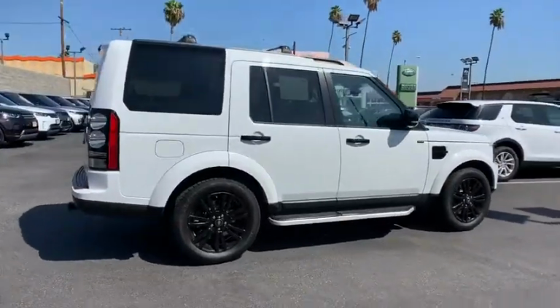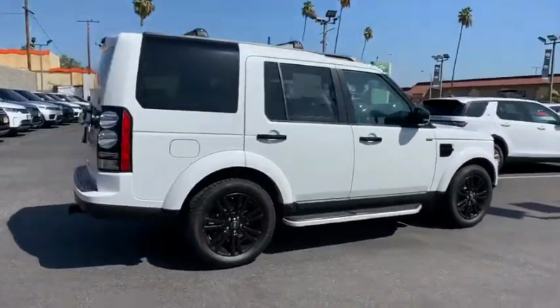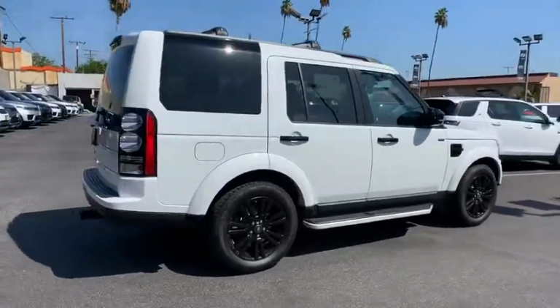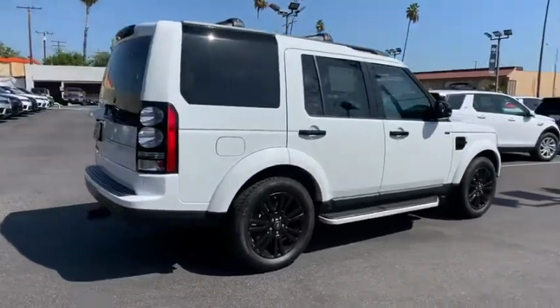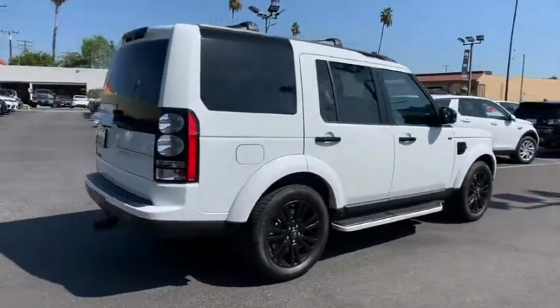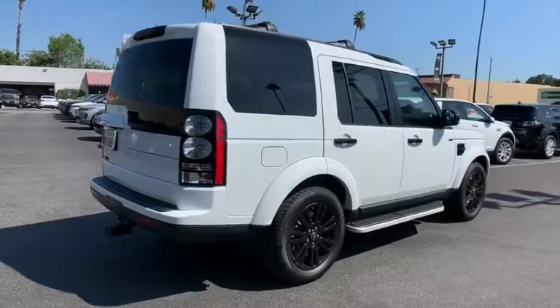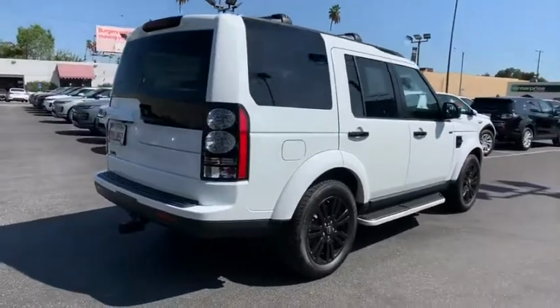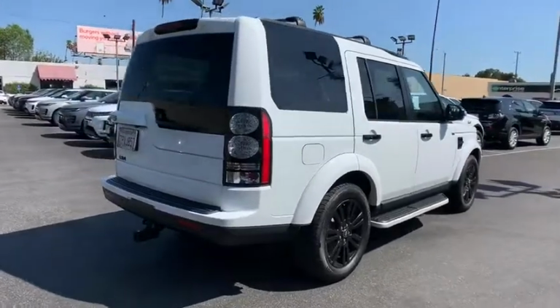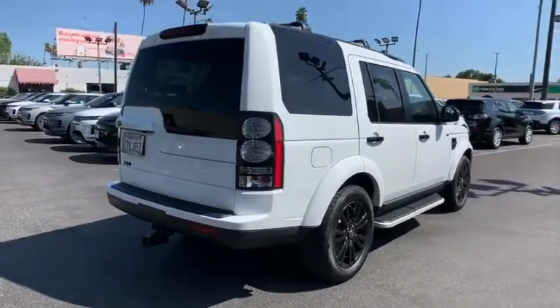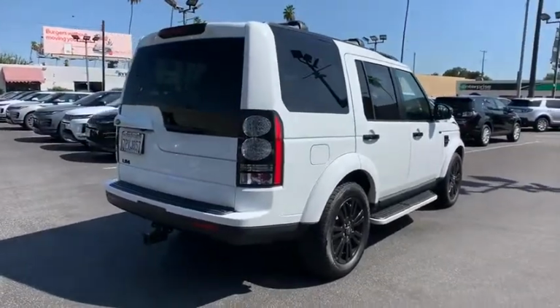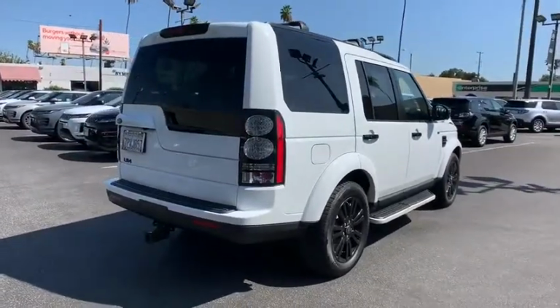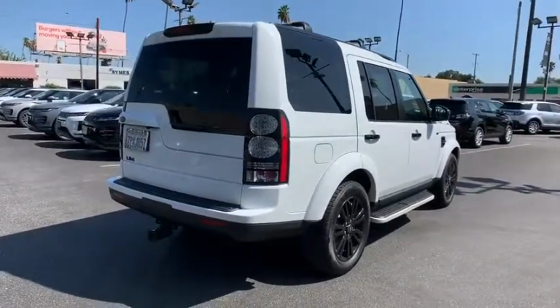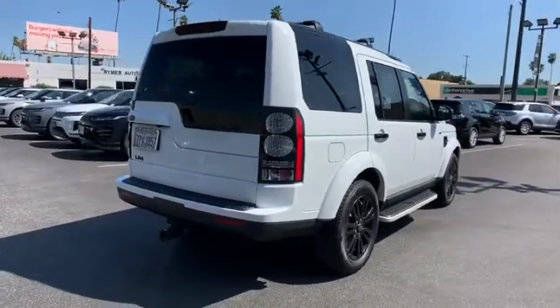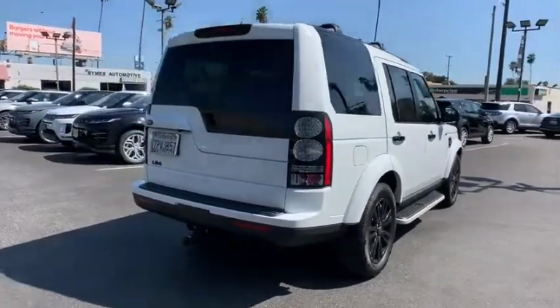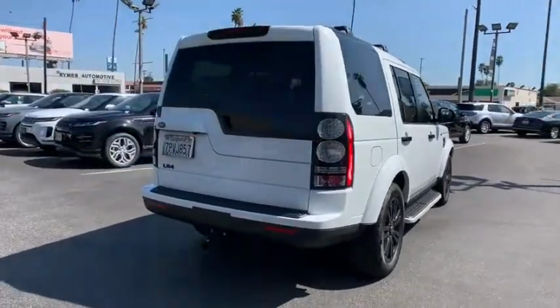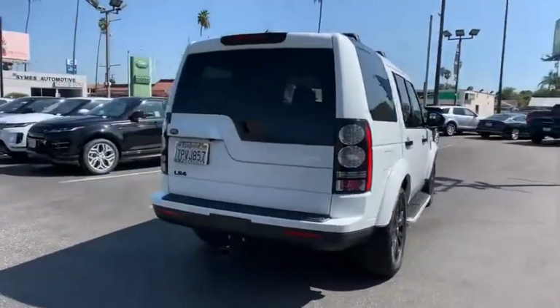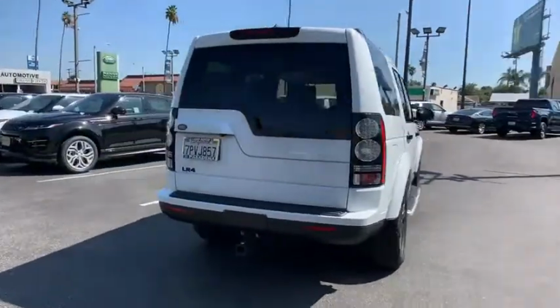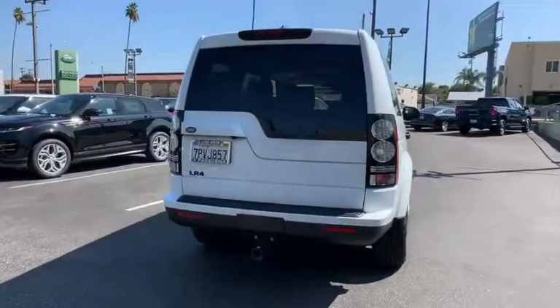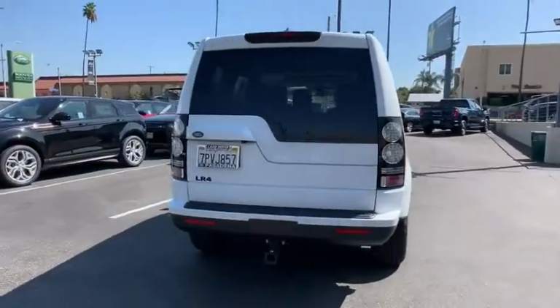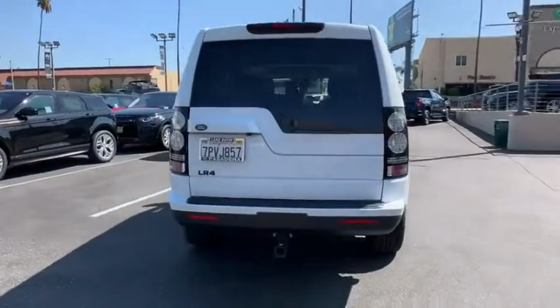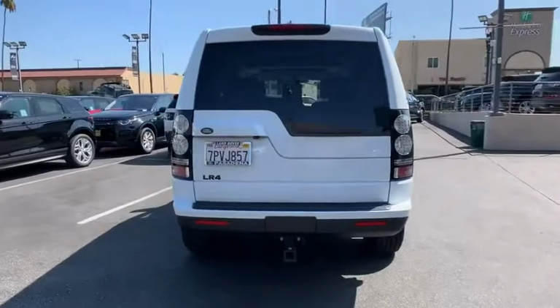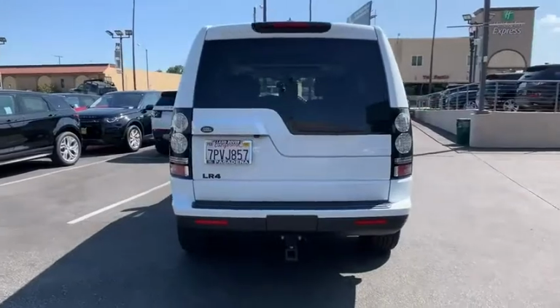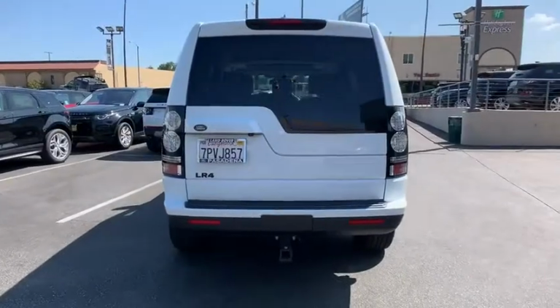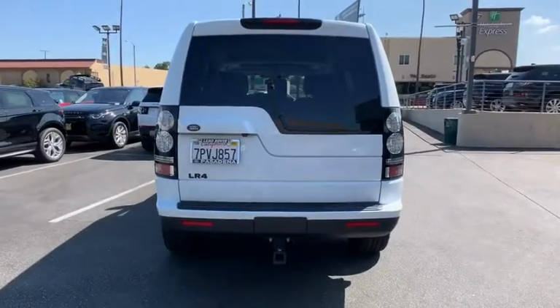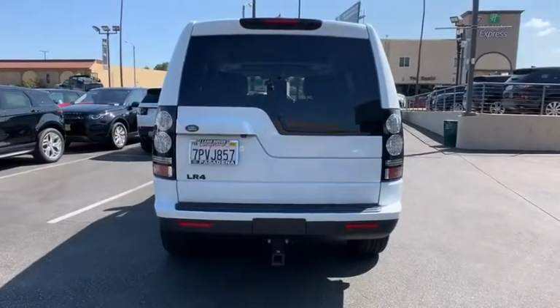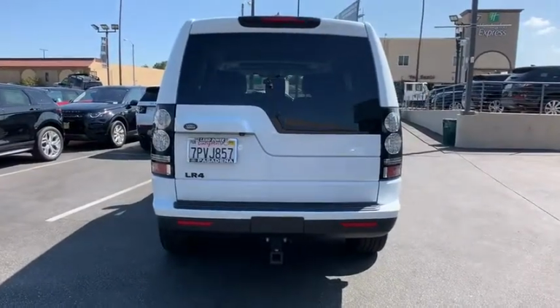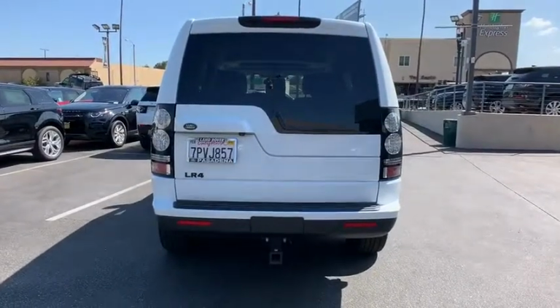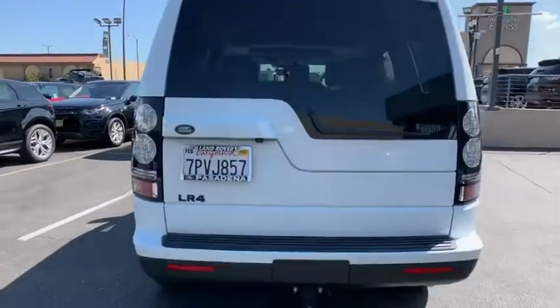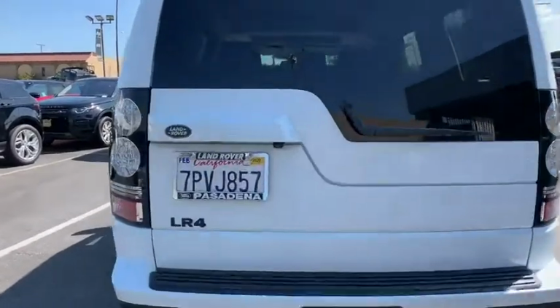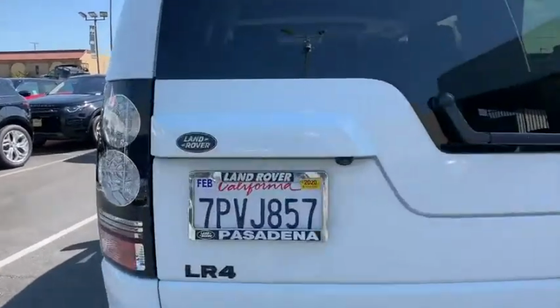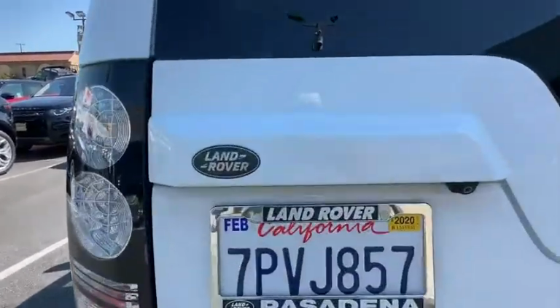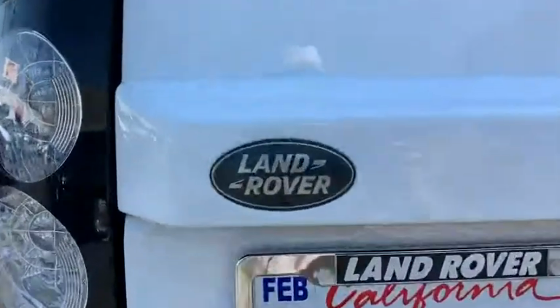The LR4 has air suspension — three levels — stadium seven seating, quickness for the size of the vehicle, and a solid build. This vehicle has less than 40,000 miles.